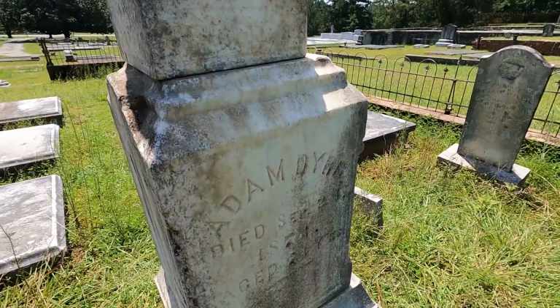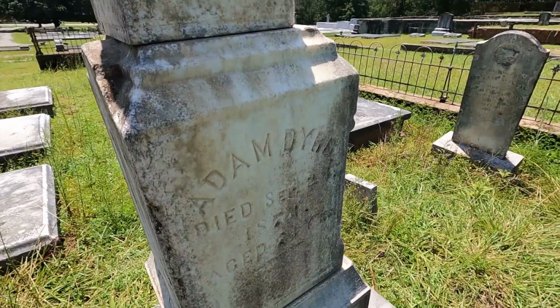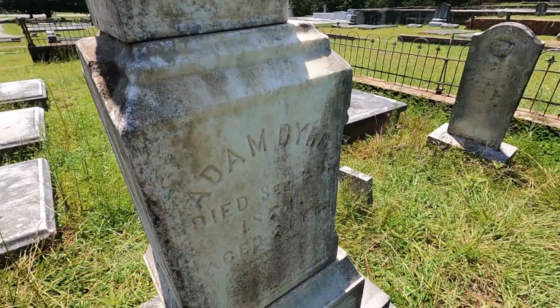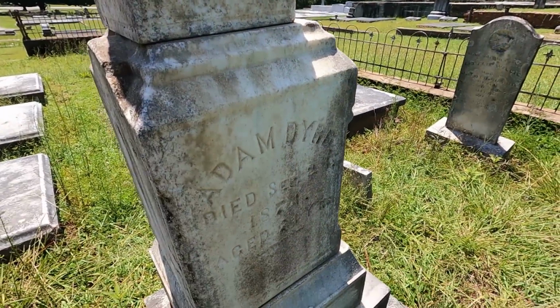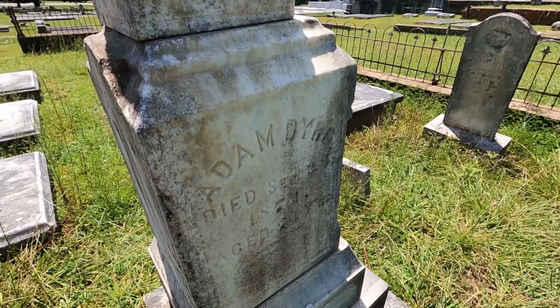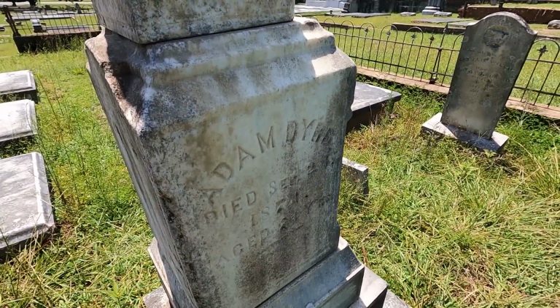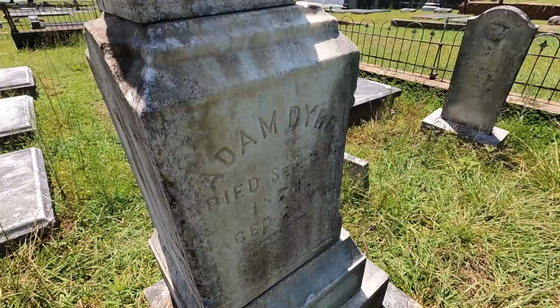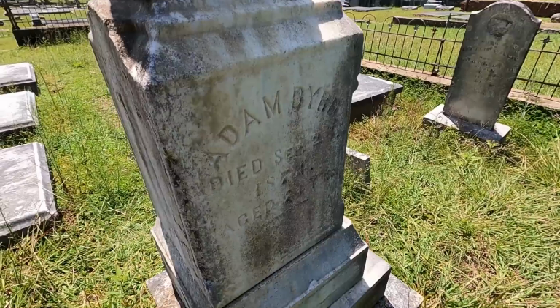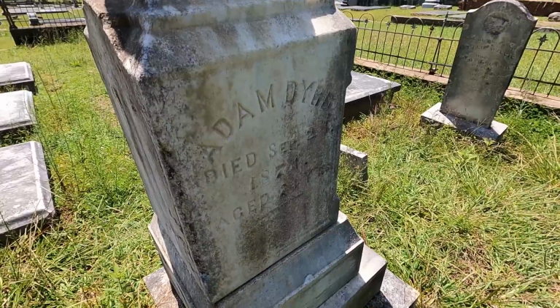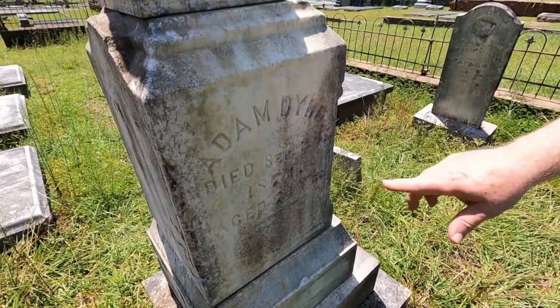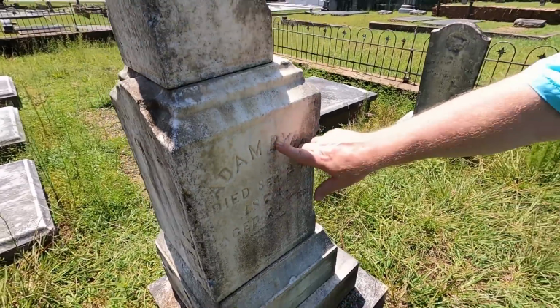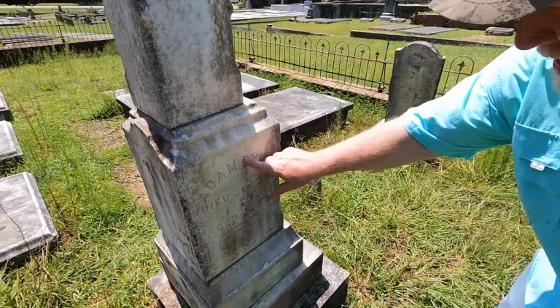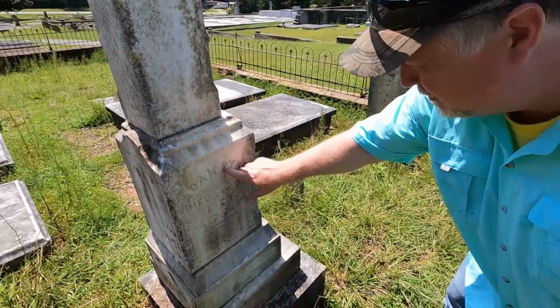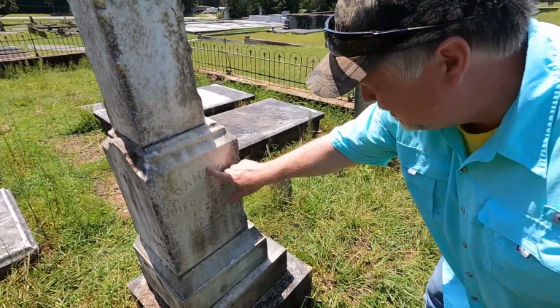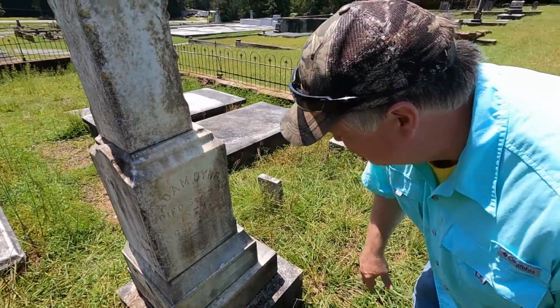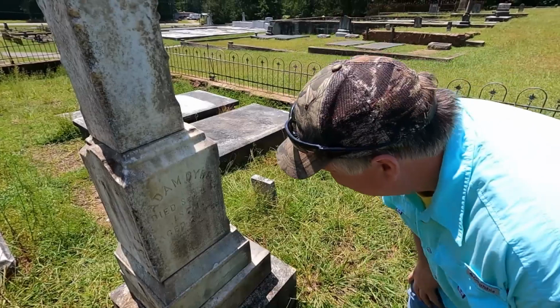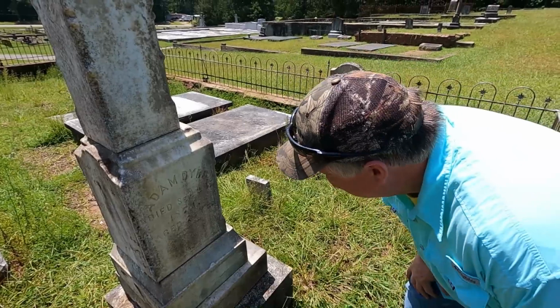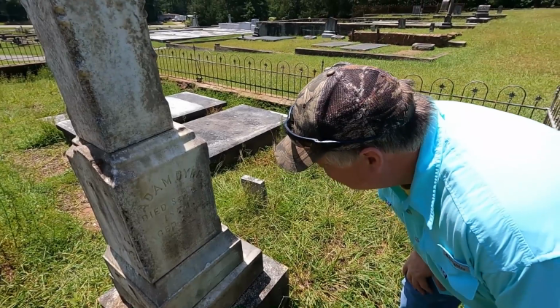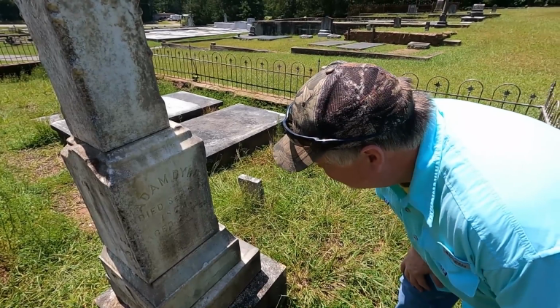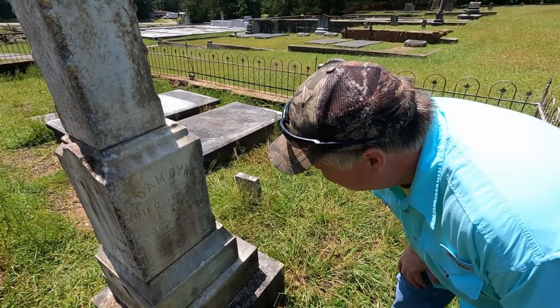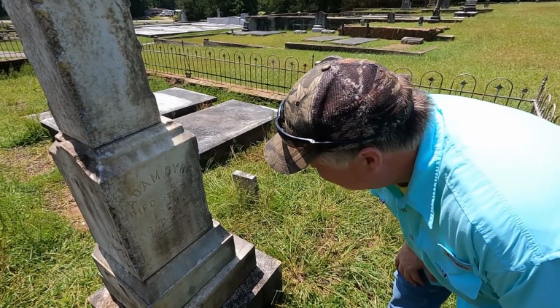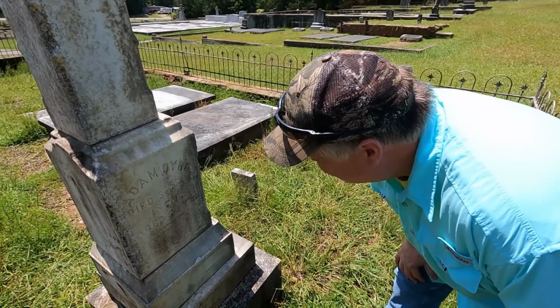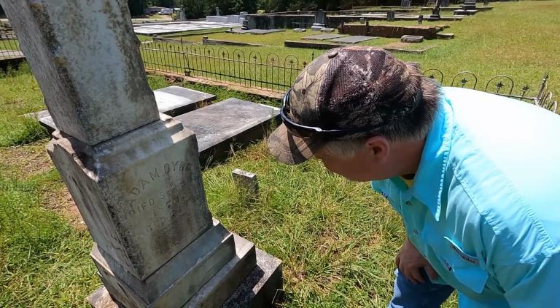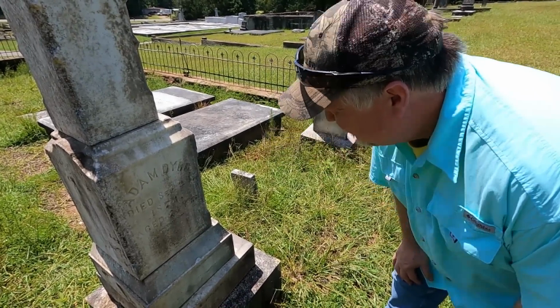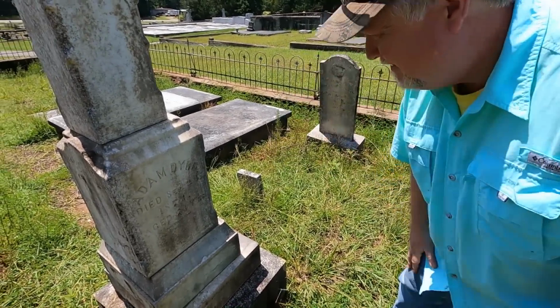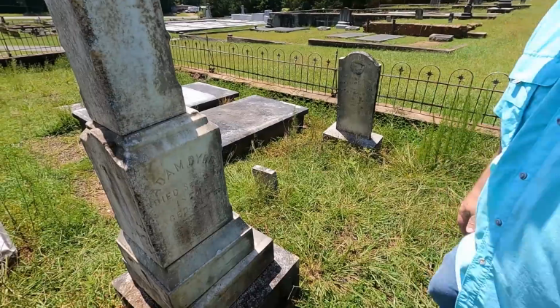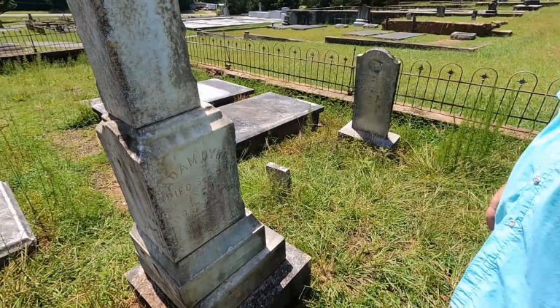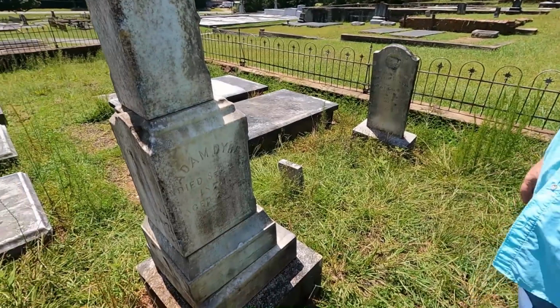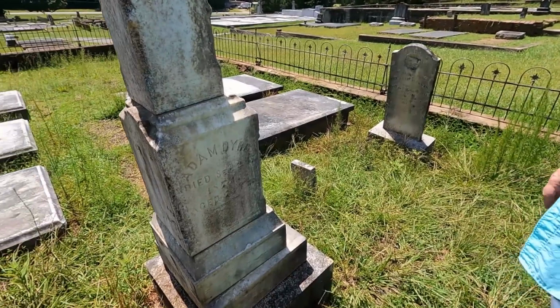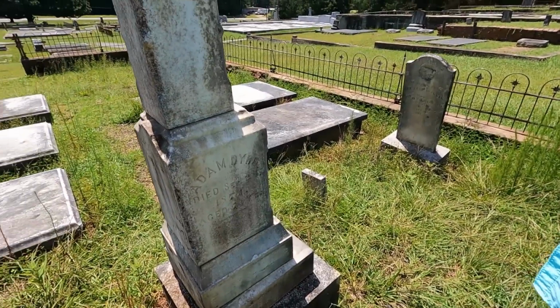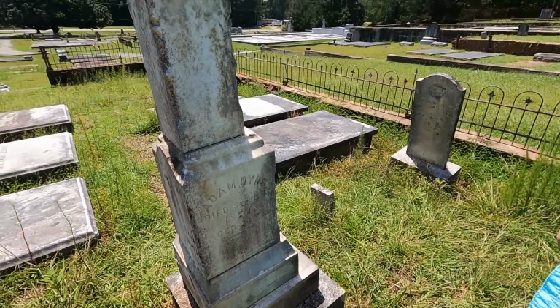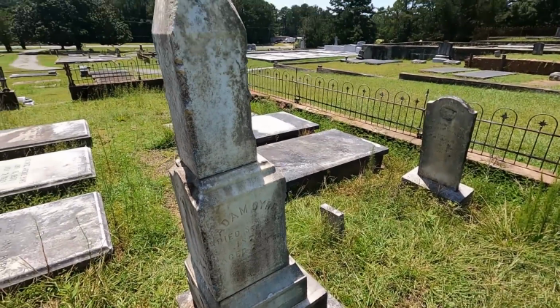You could never read that before. It's always bothered me that they did a D there instead of a B. Yeah, that was always difficult to read.